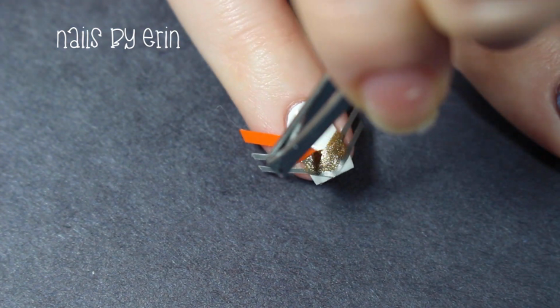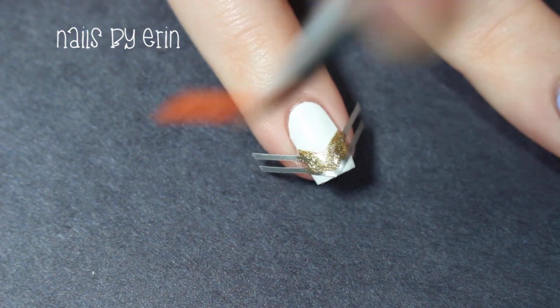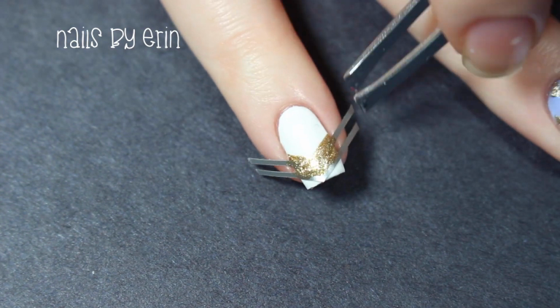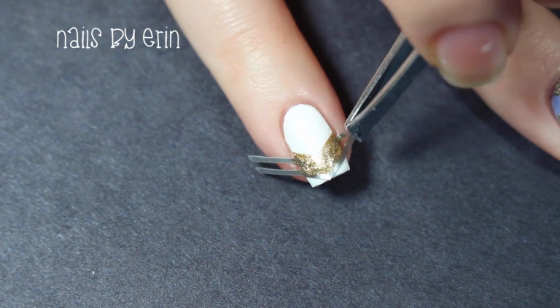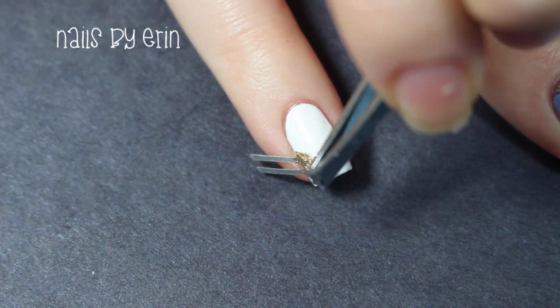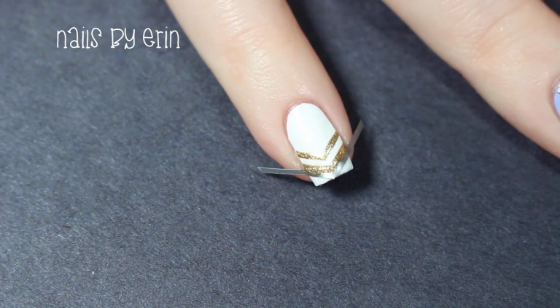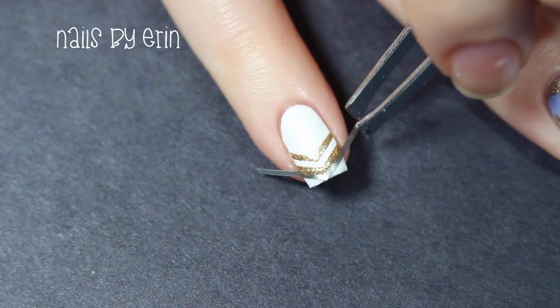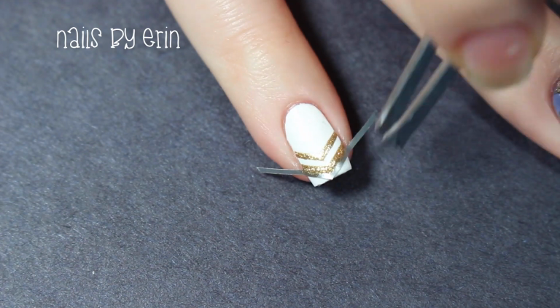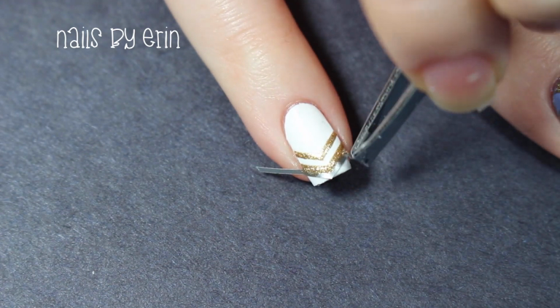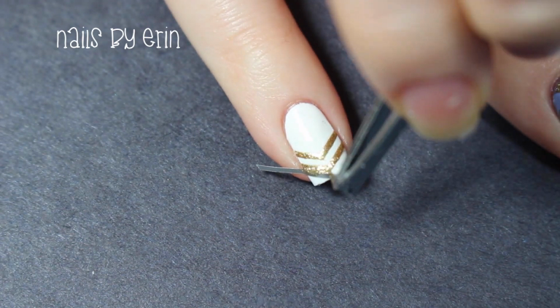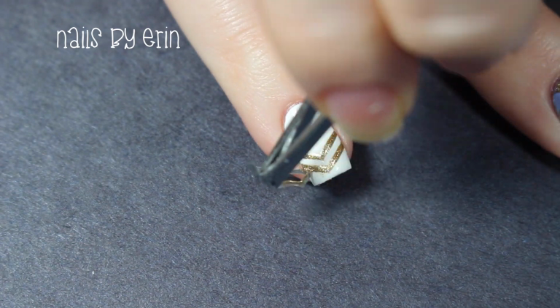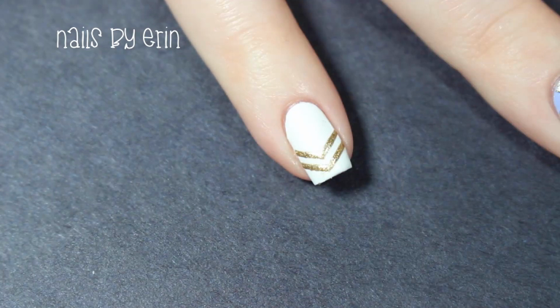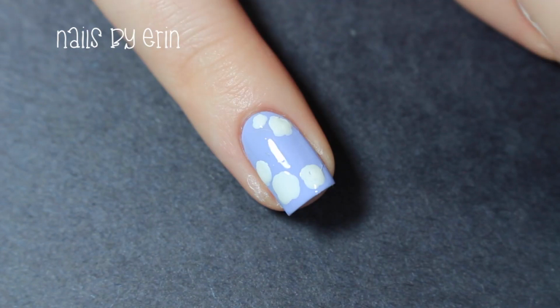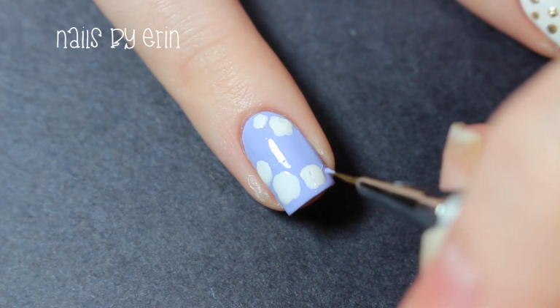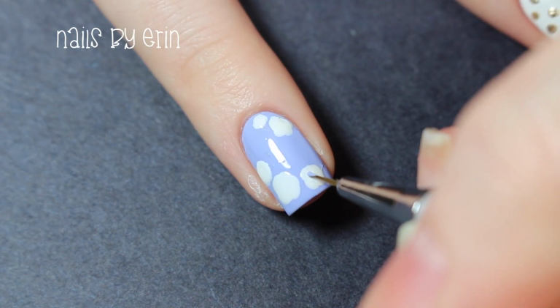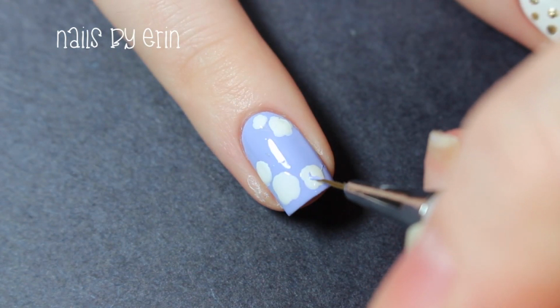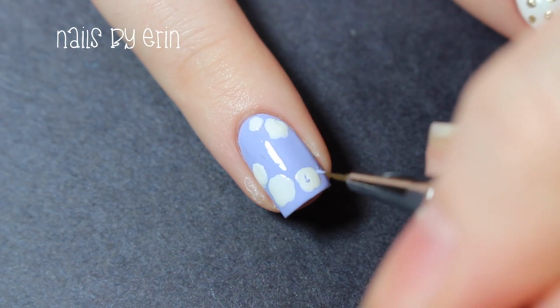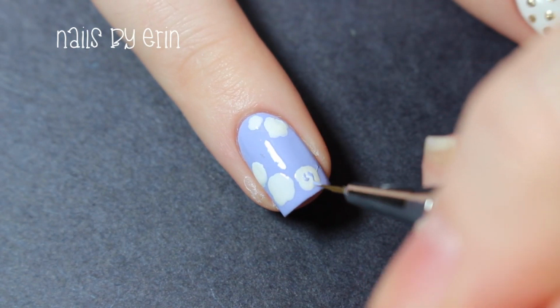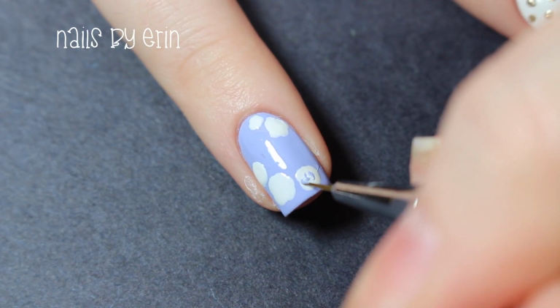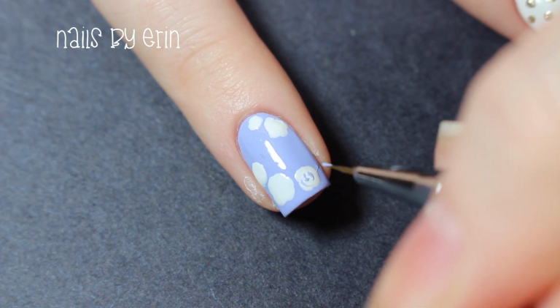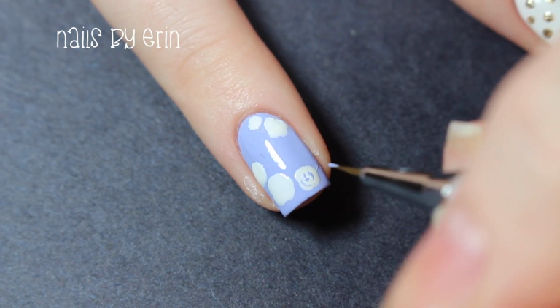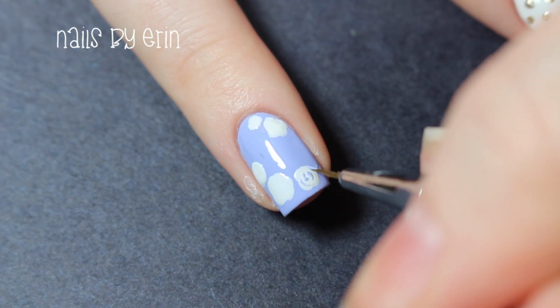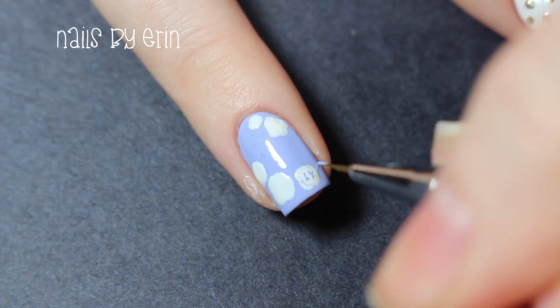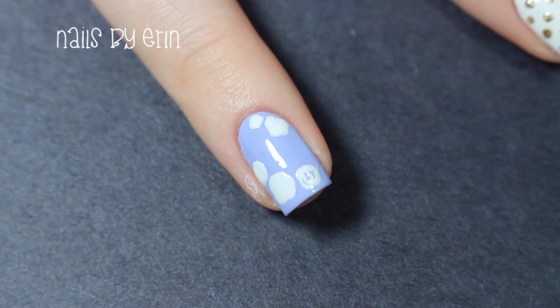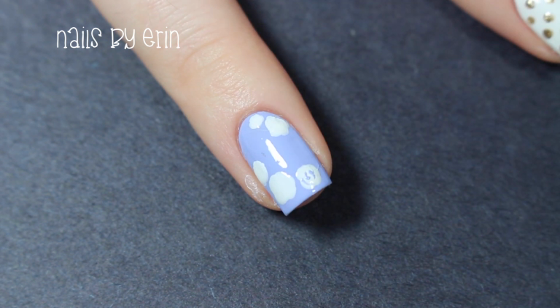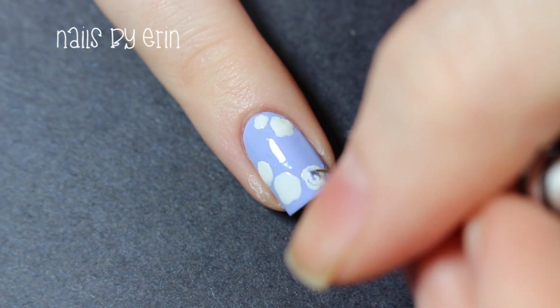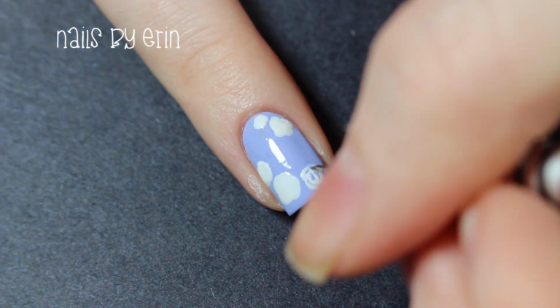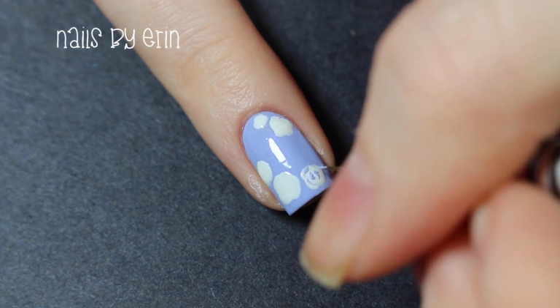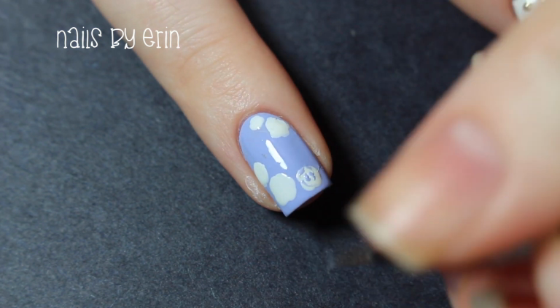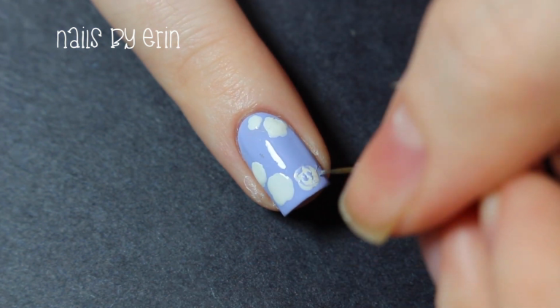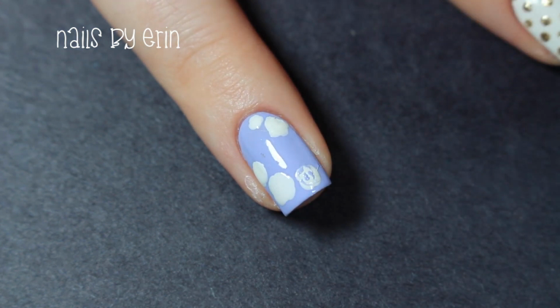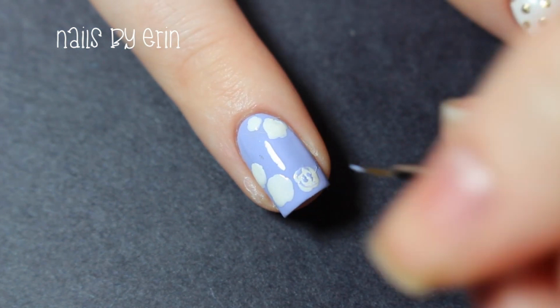And before the polish is dried, I'm peeling them off using tweezers. Now going back to my flowers, I'm taking that same purple polish and a small brush to create small C-shapes to look like petals.